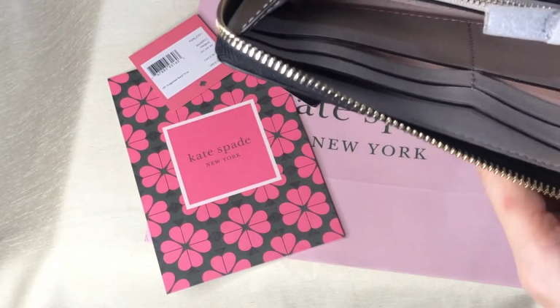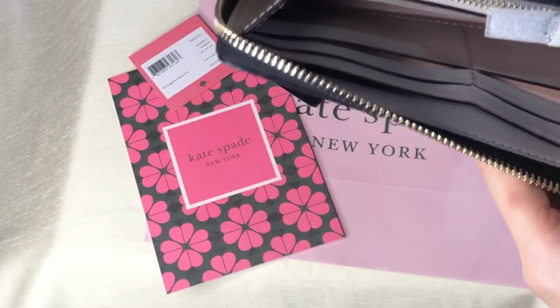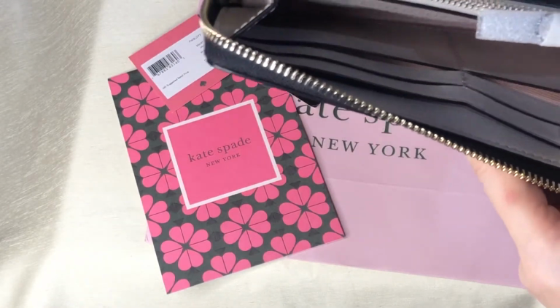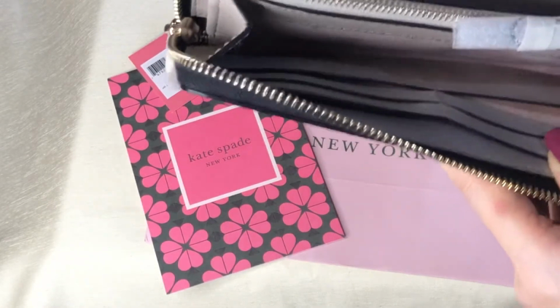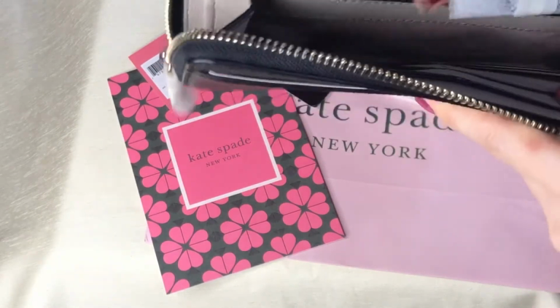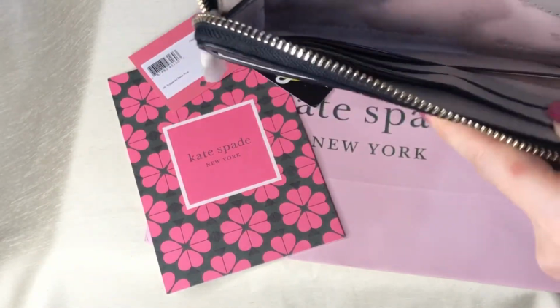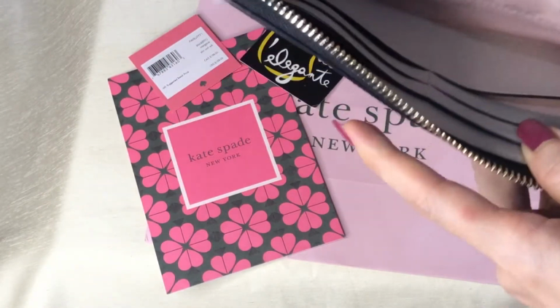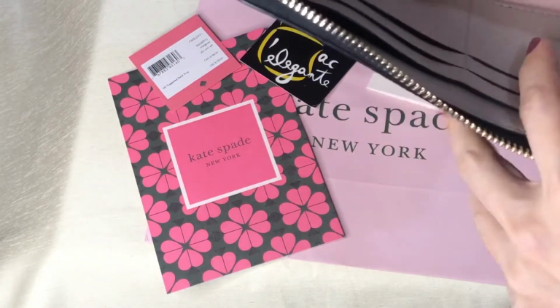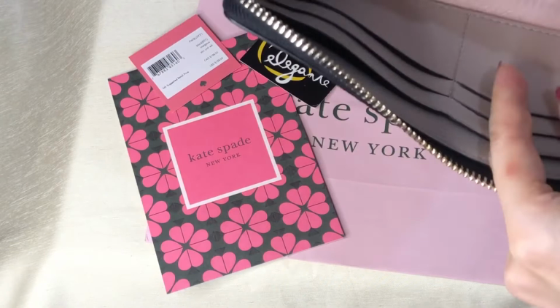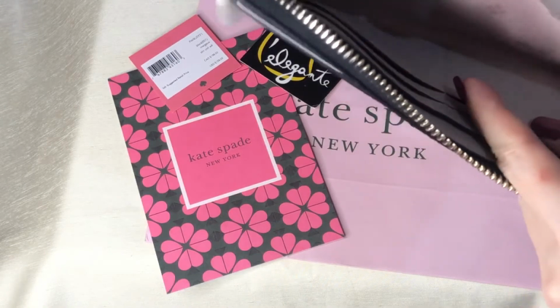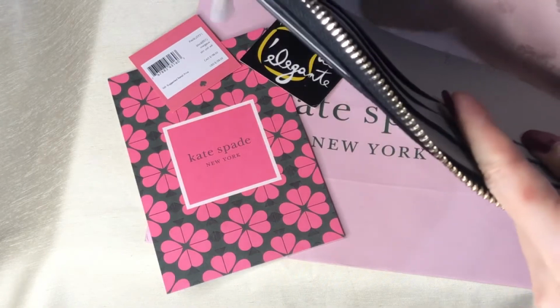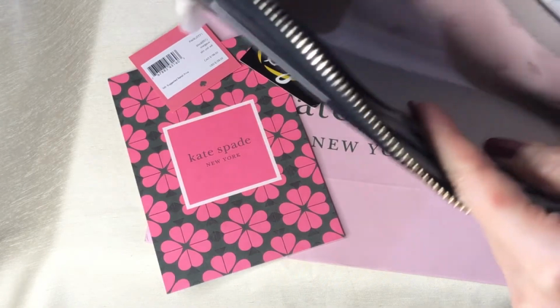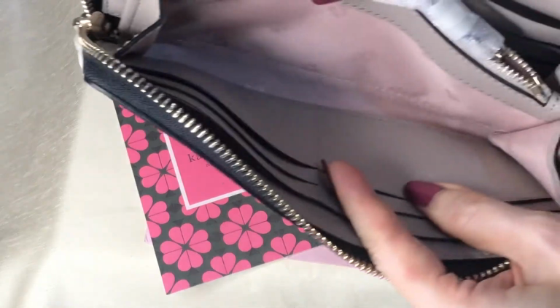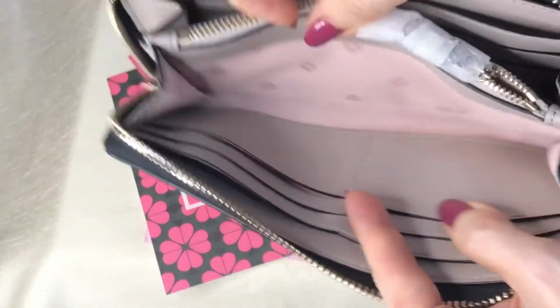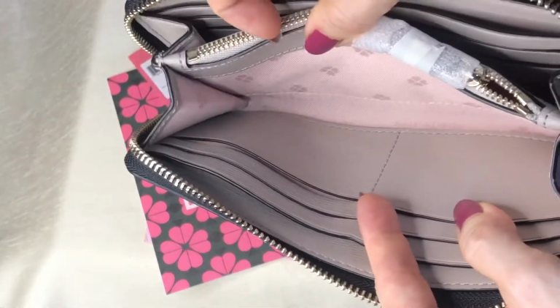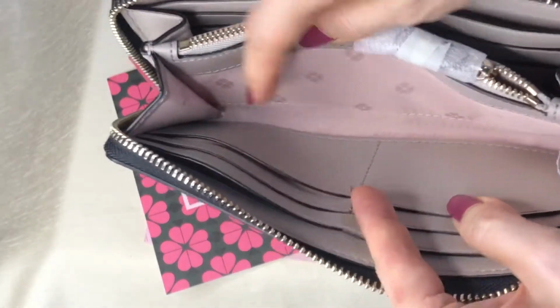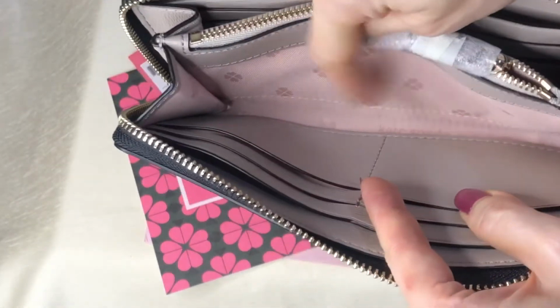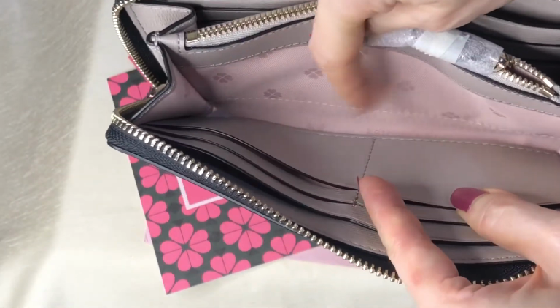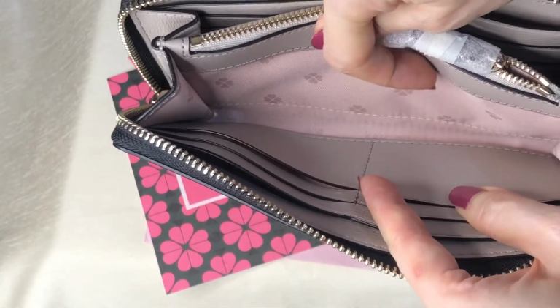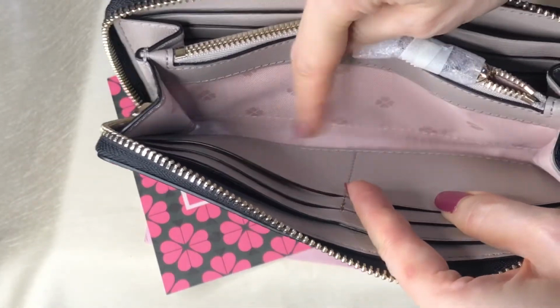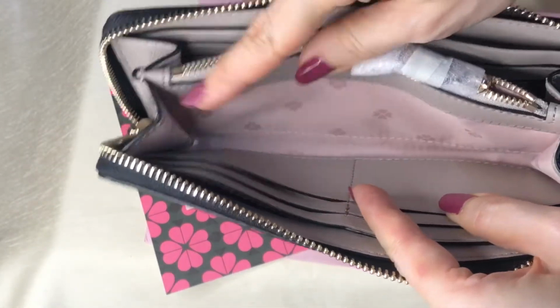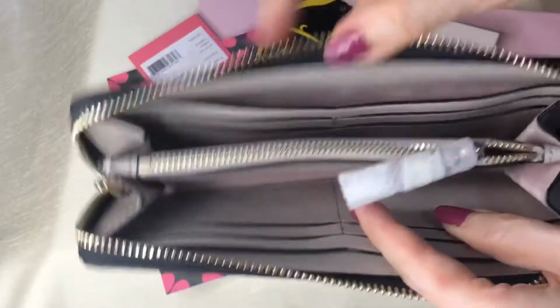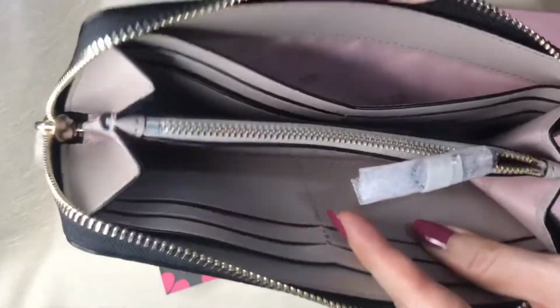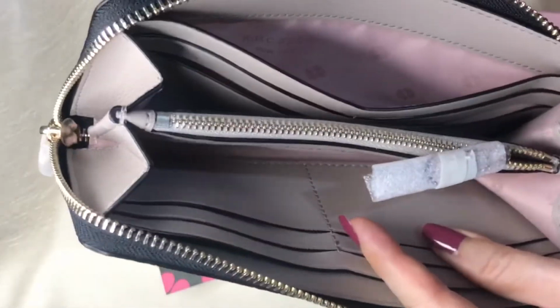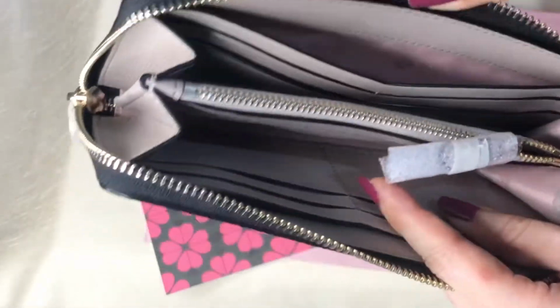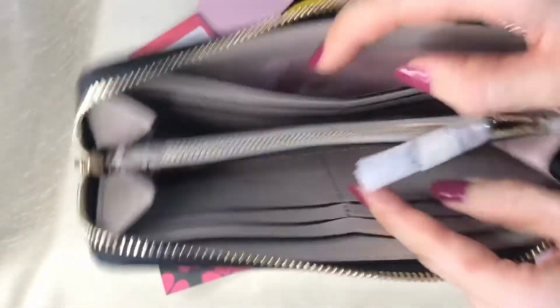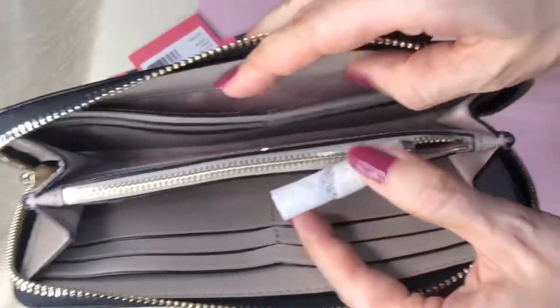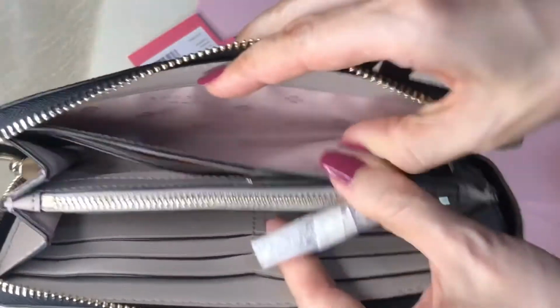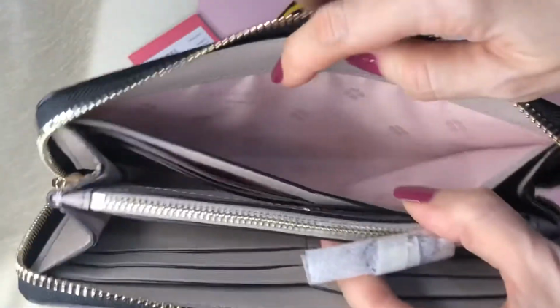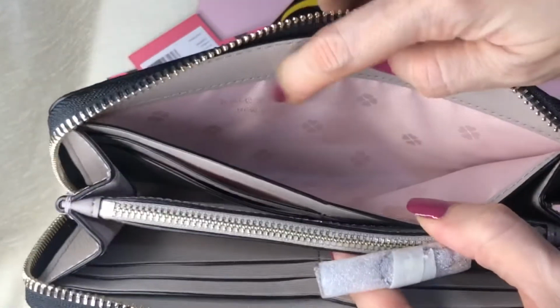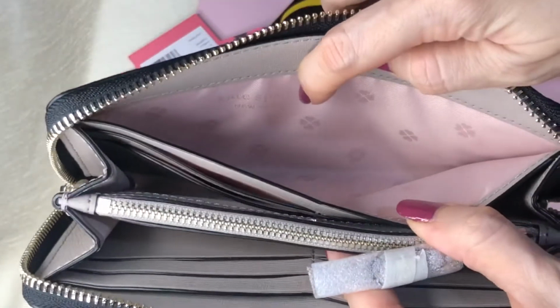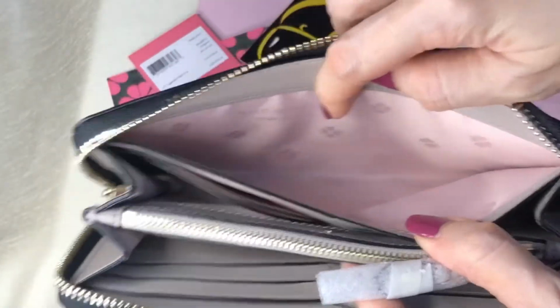This is leather. And the lining — part of the lining is the usual fabric material of Kate Spade that has Kate Spade, New York.